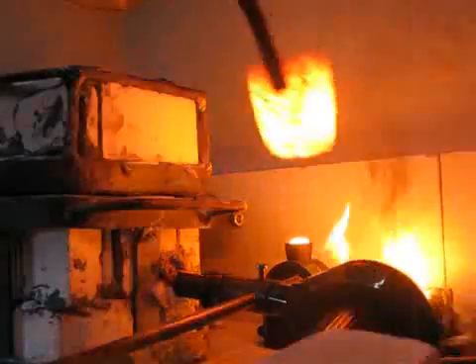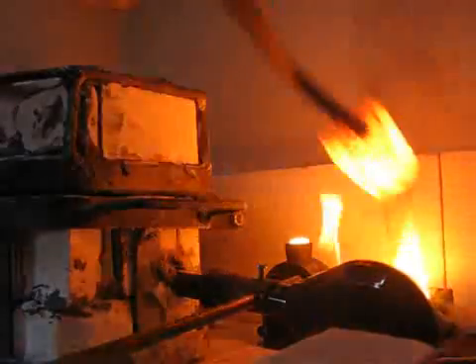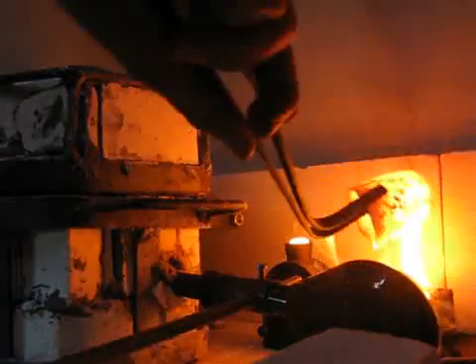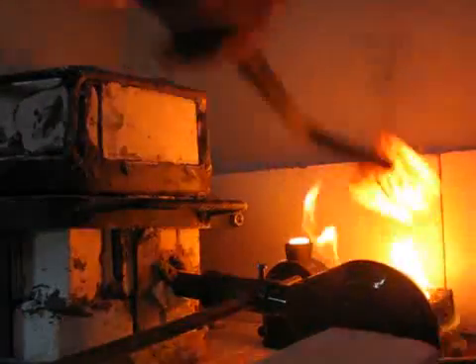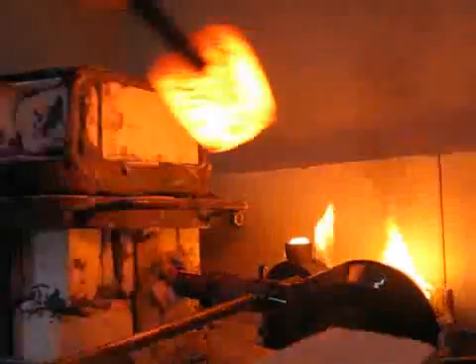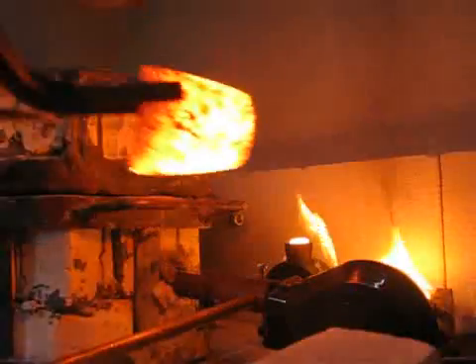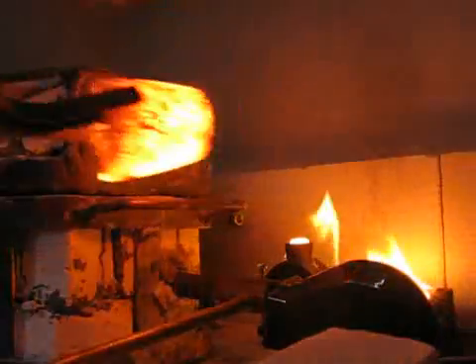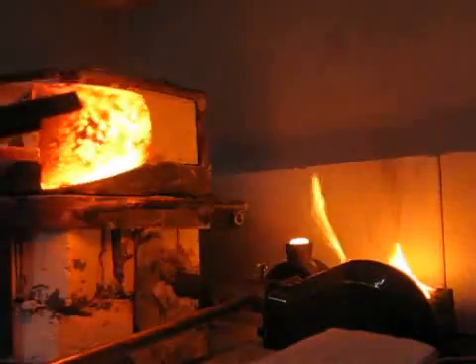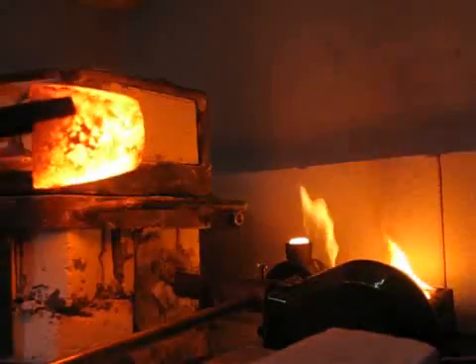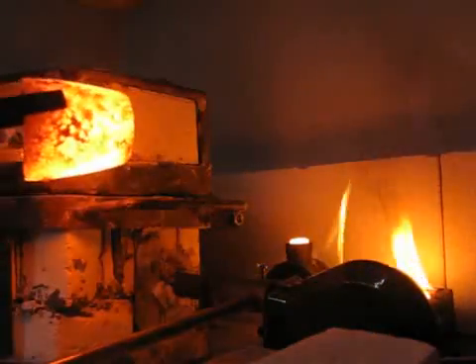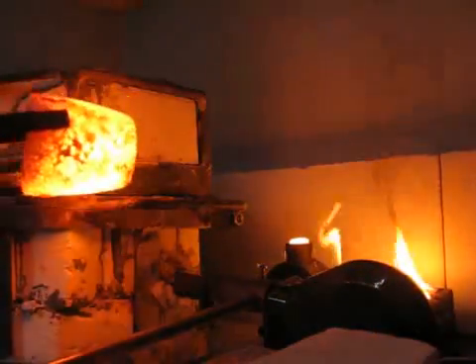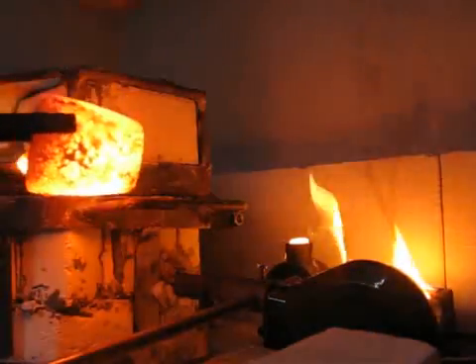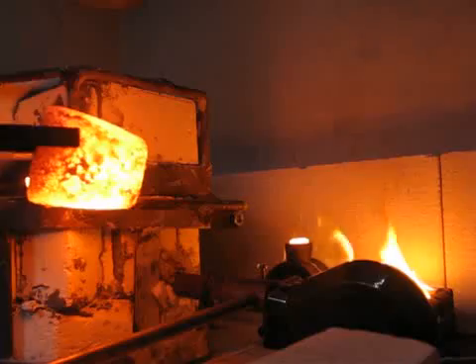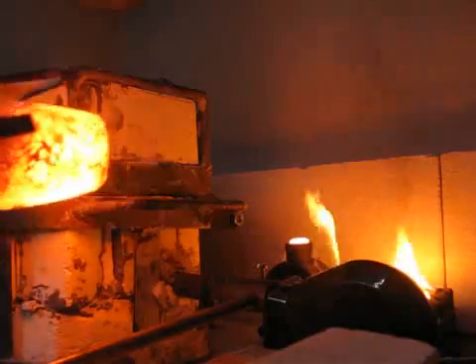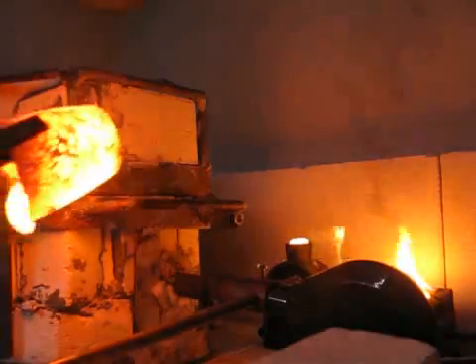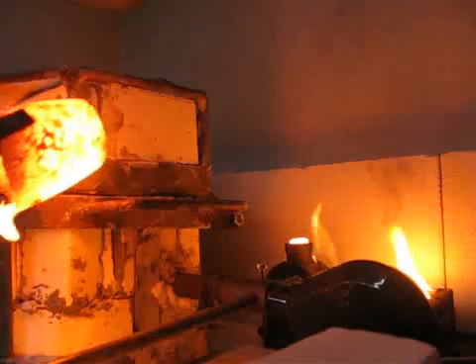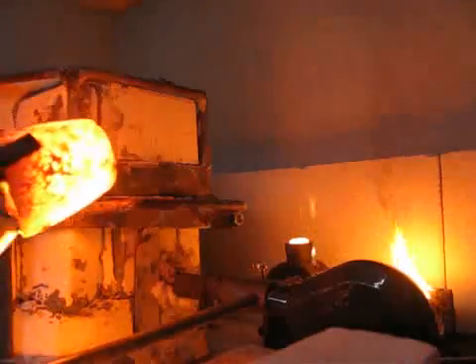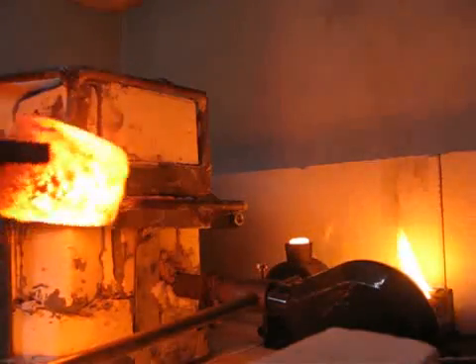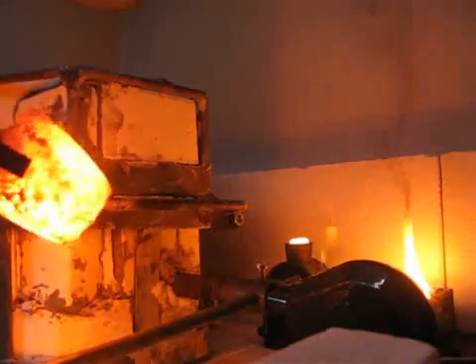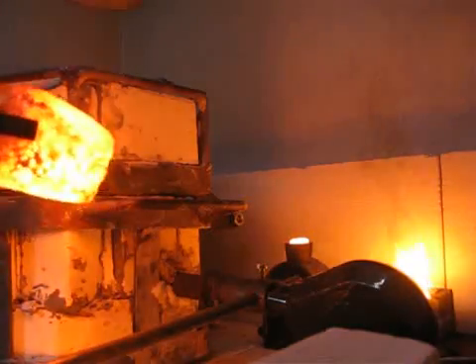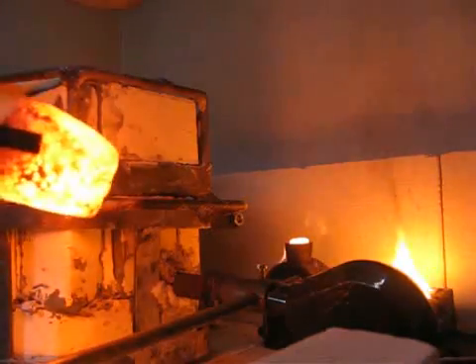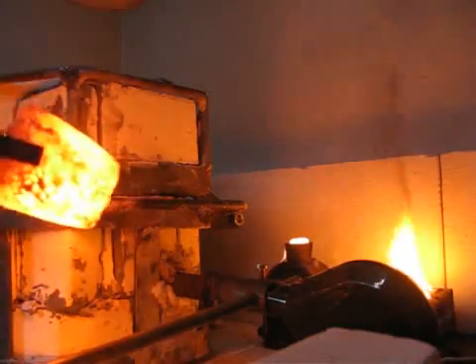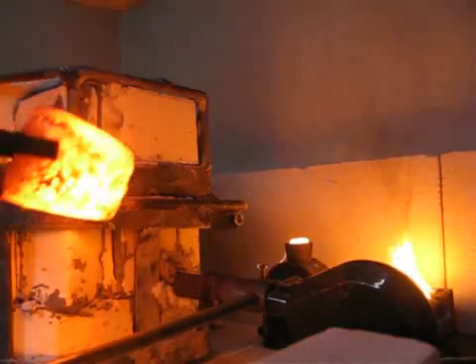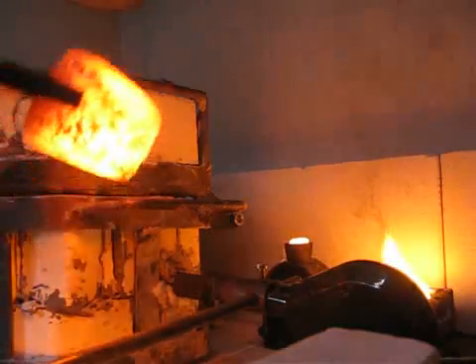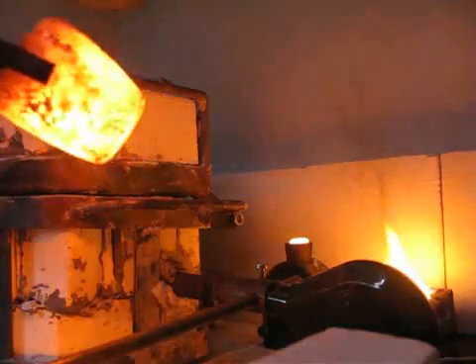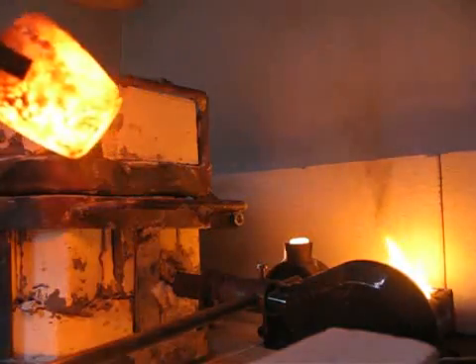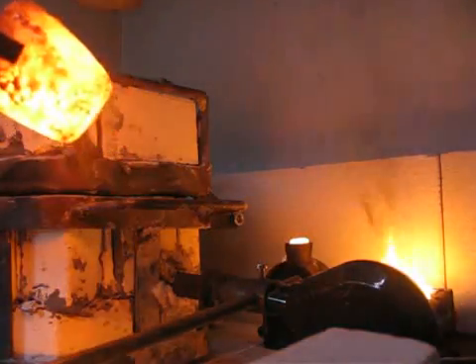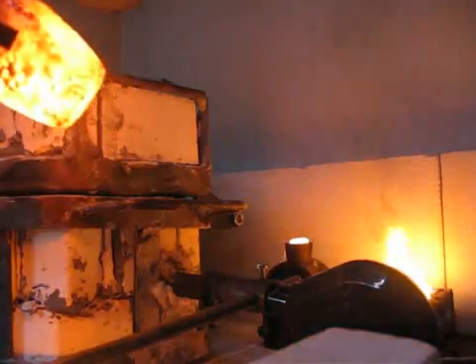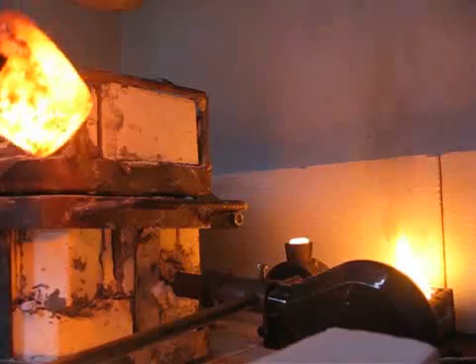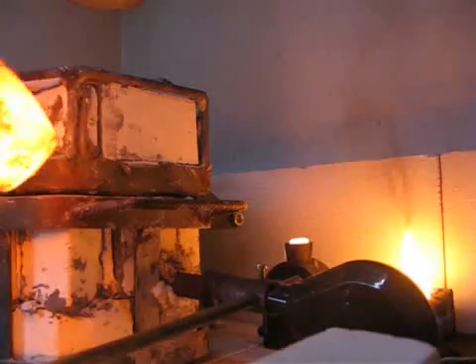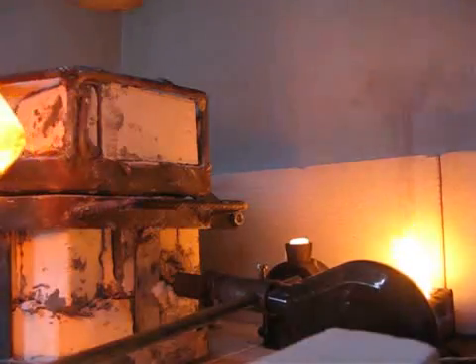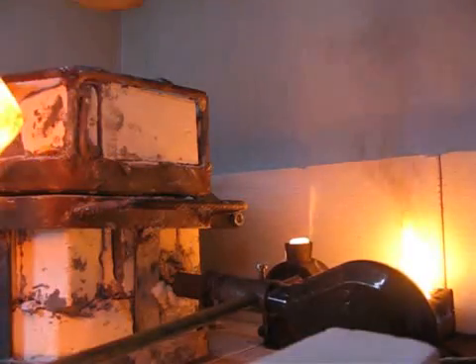This is good to clean the crucible, because otherwise it will stick. Now put the crucible back into the furnace.